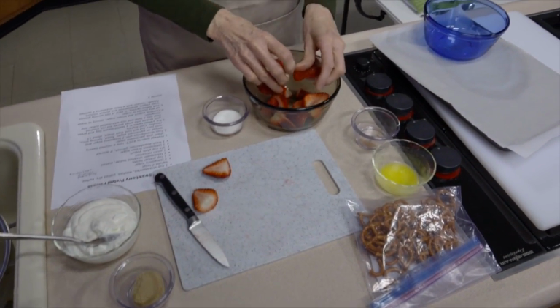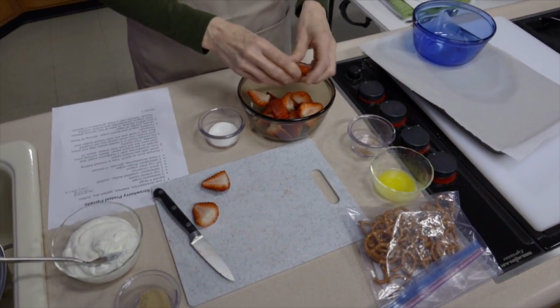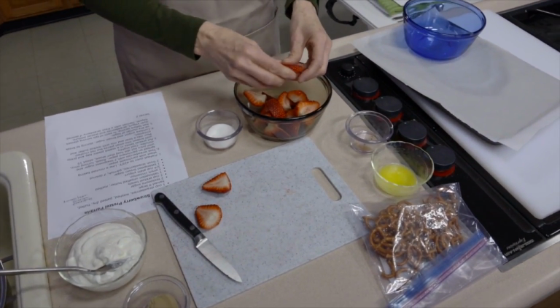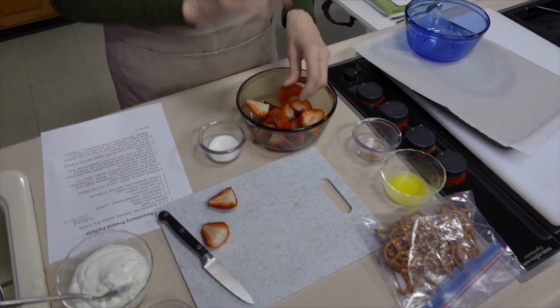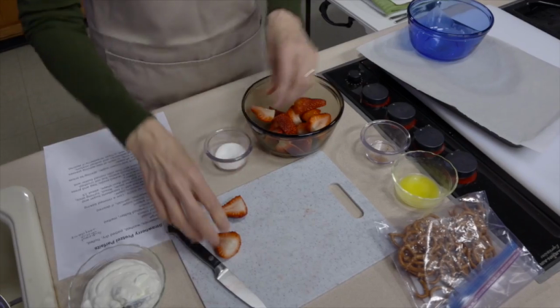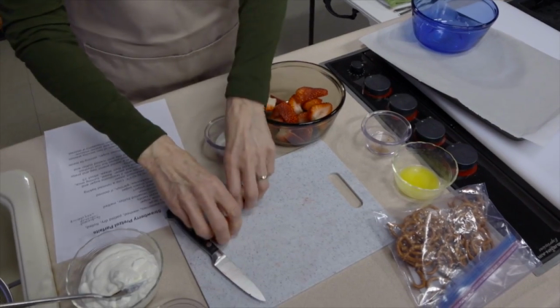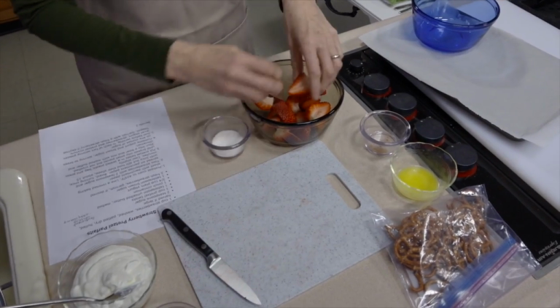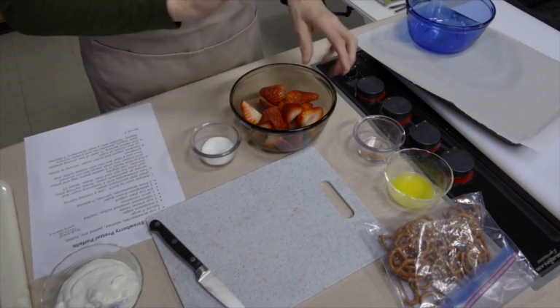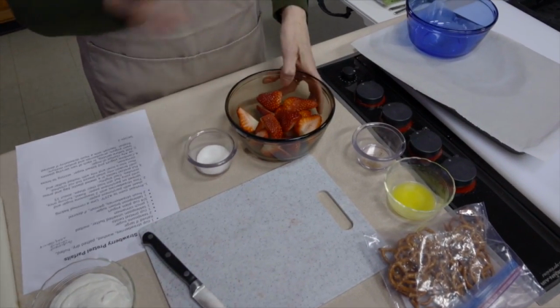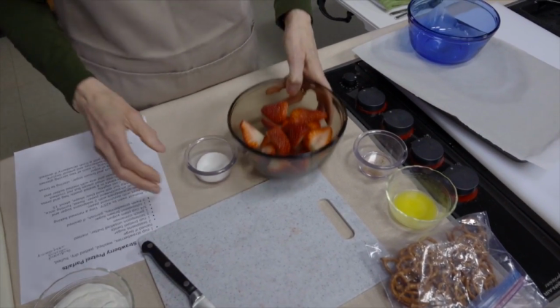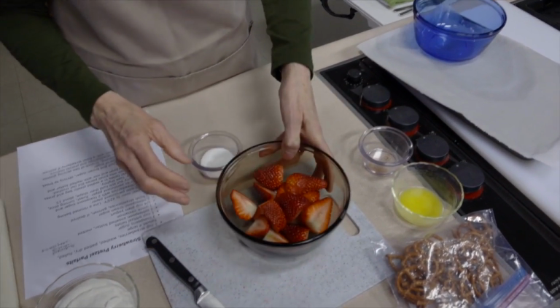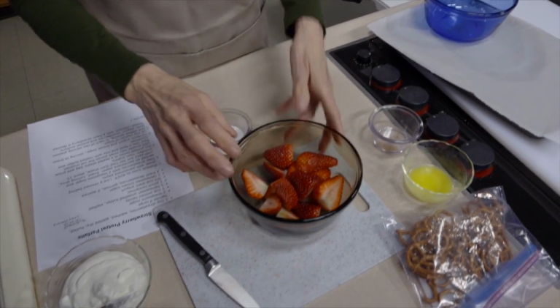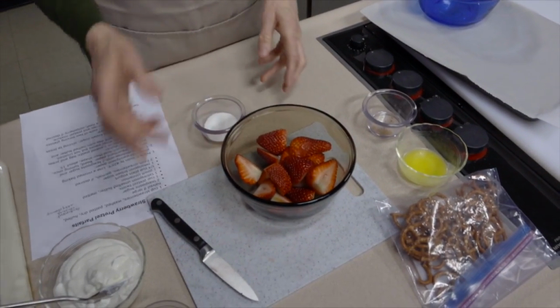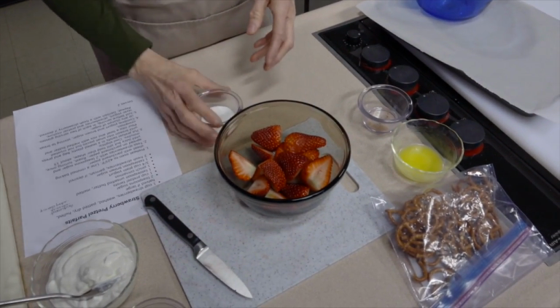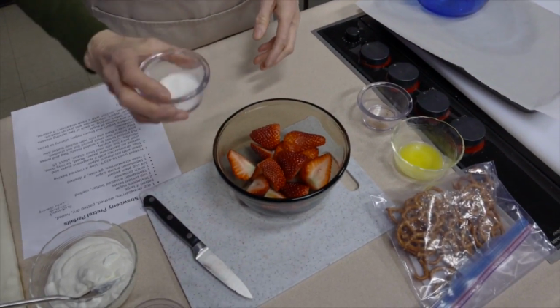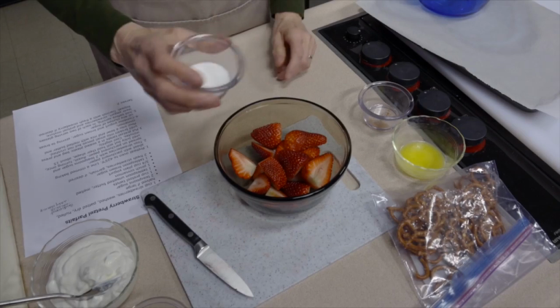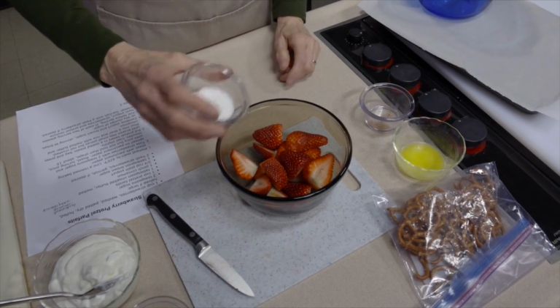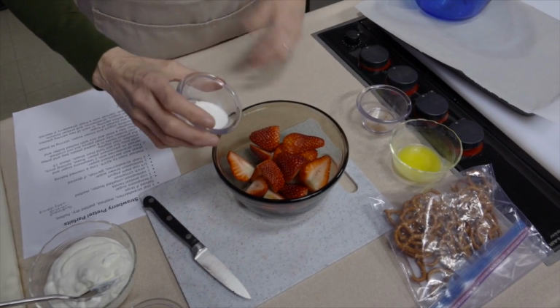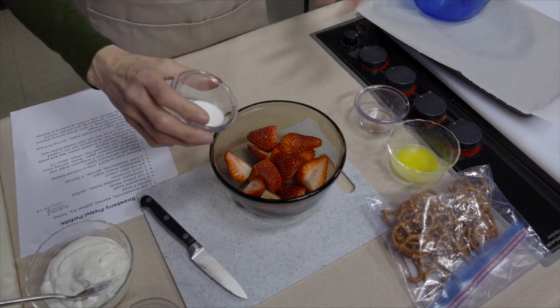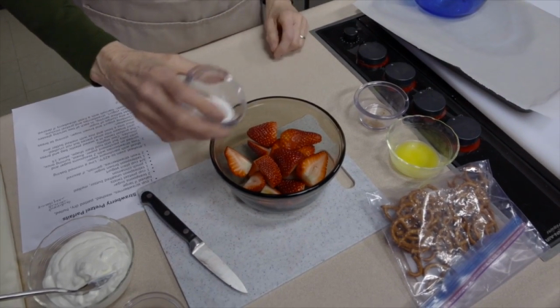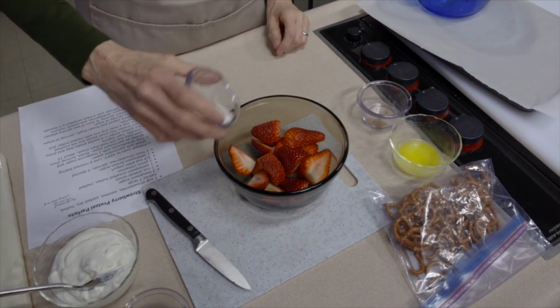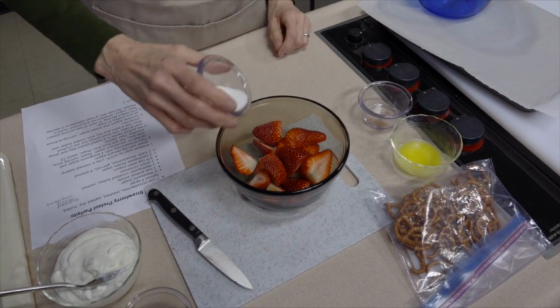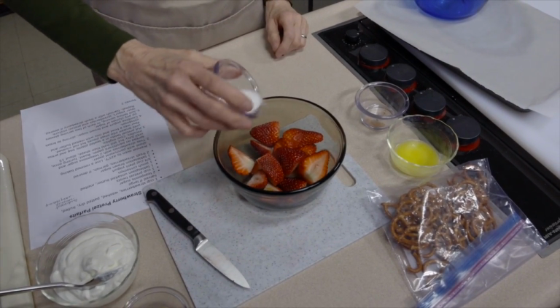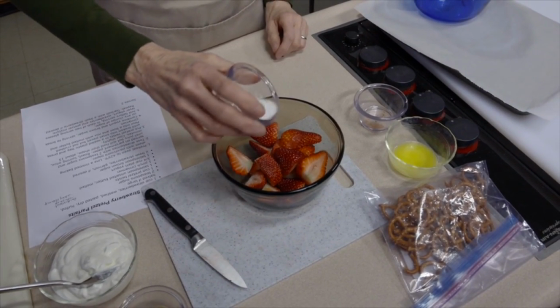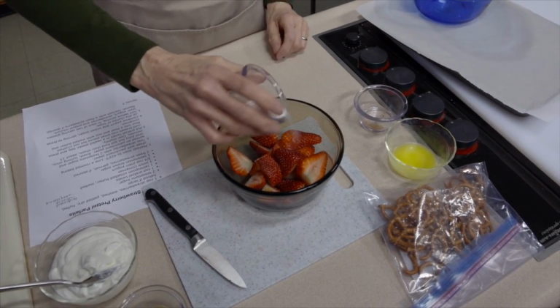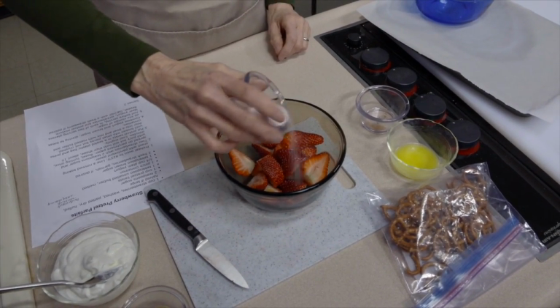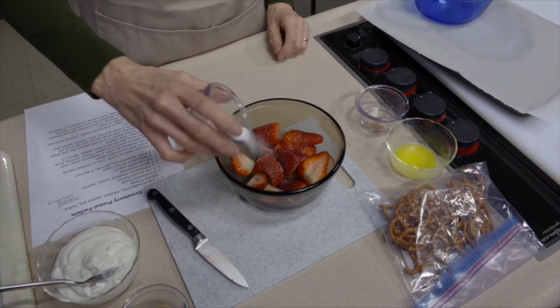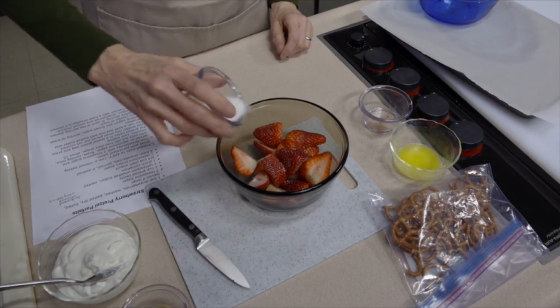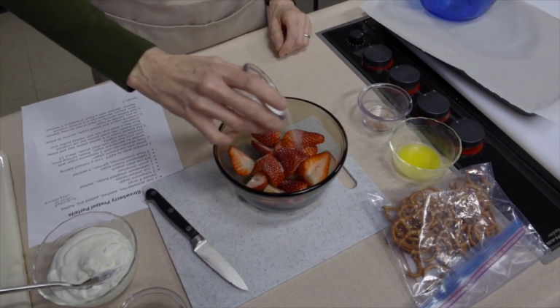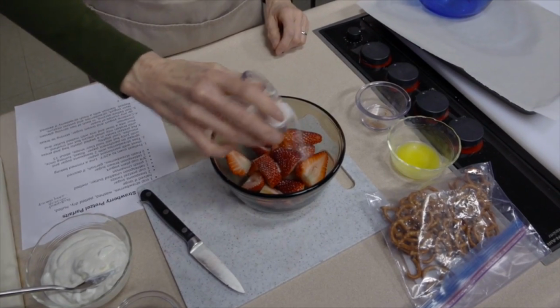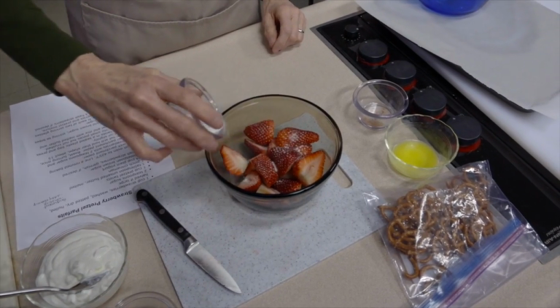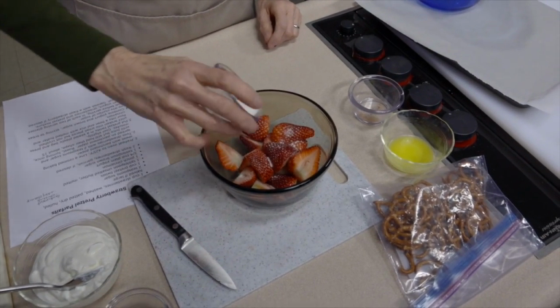The nice thing about this is that the roasted strawberries are really versatile. You can use them in the parfait, on a bagel or toast, or mix them in with other things too.